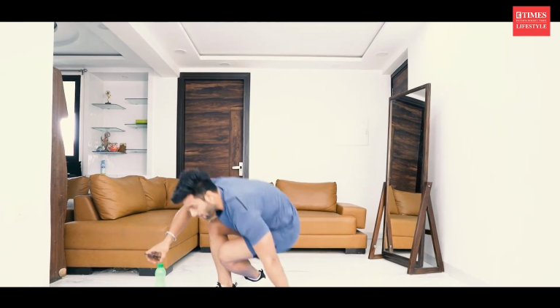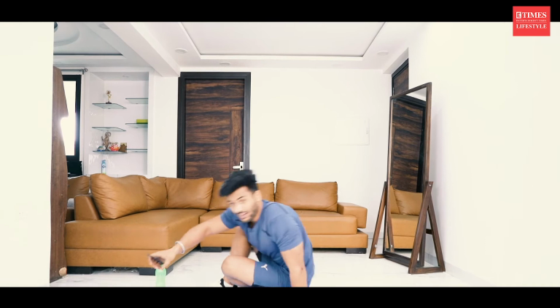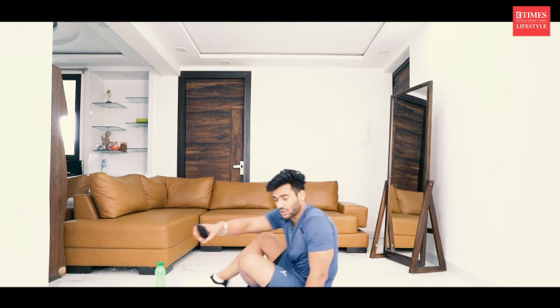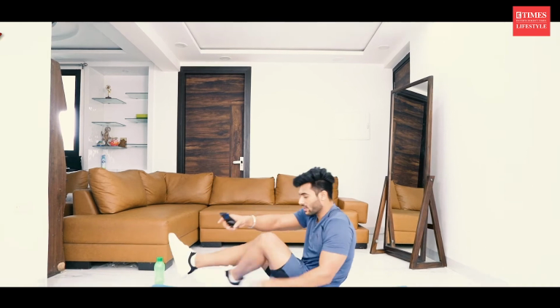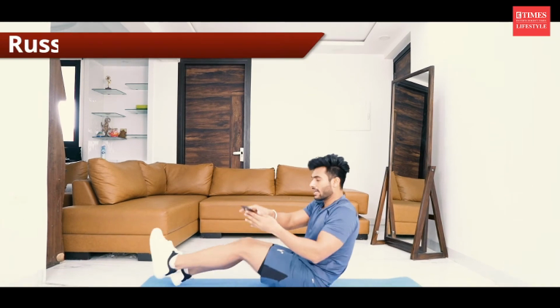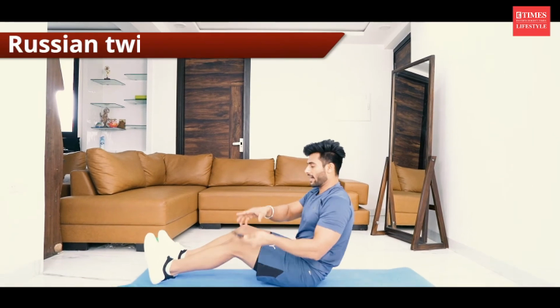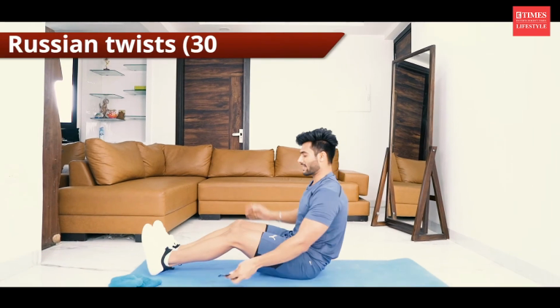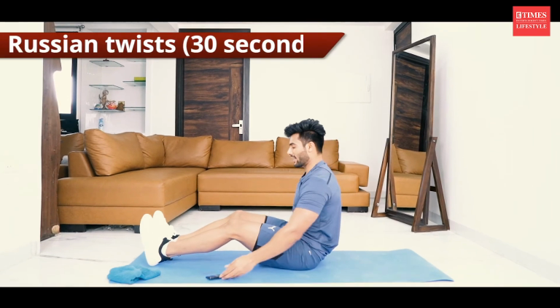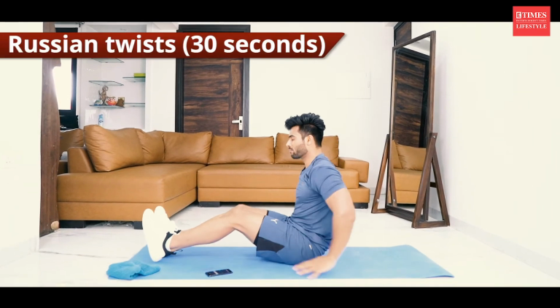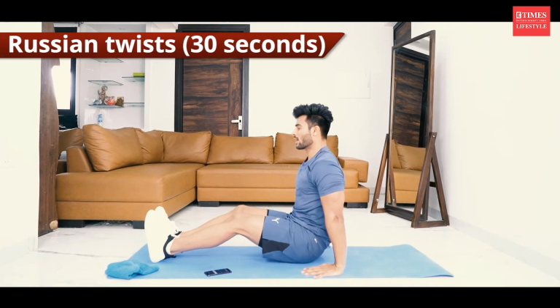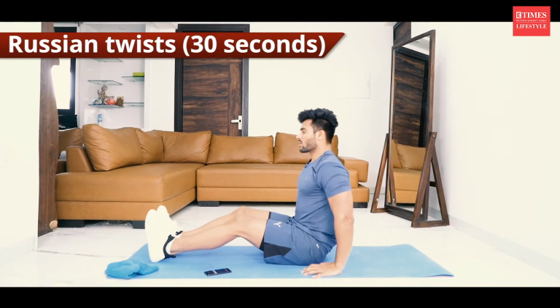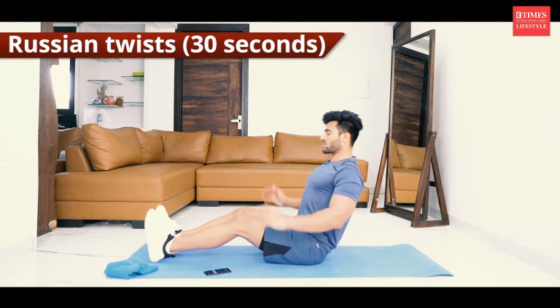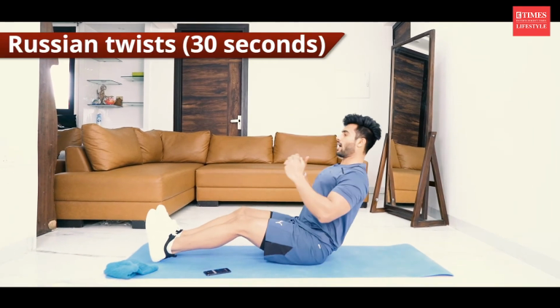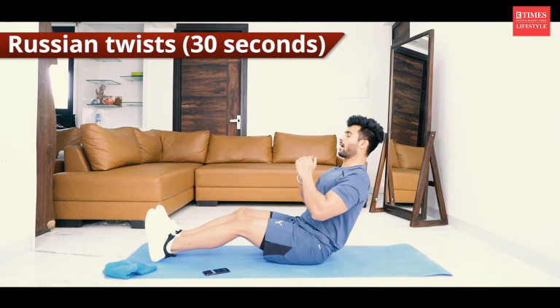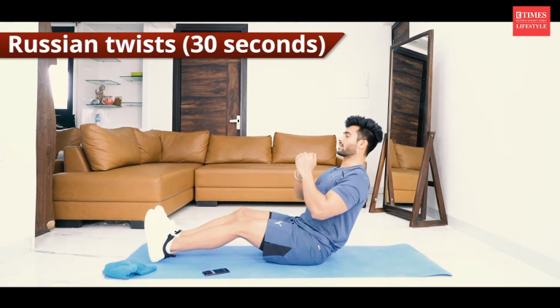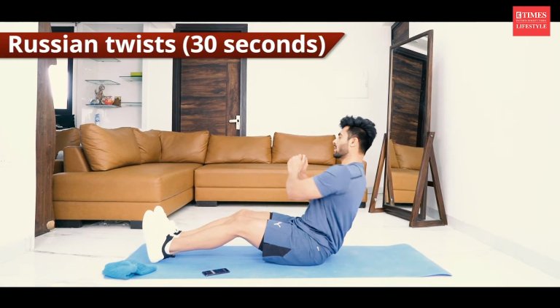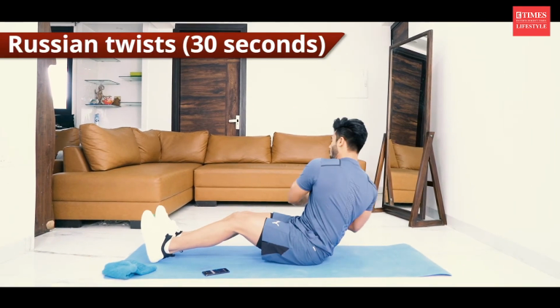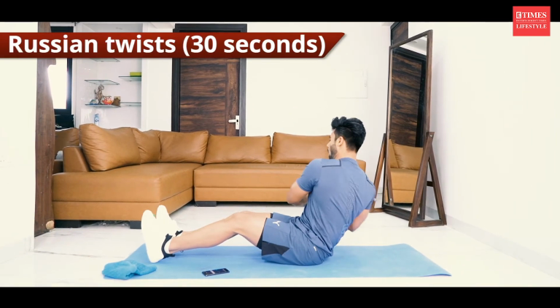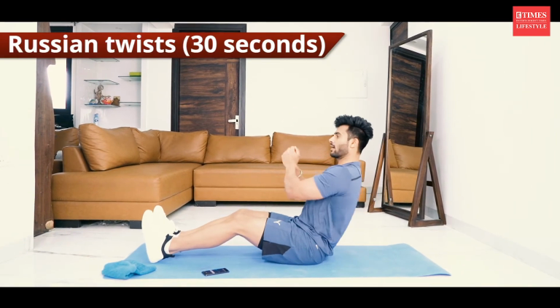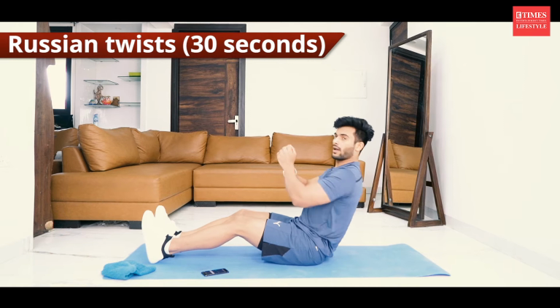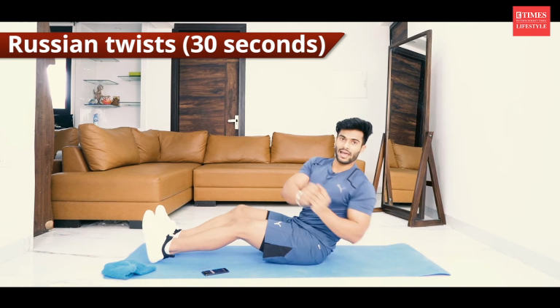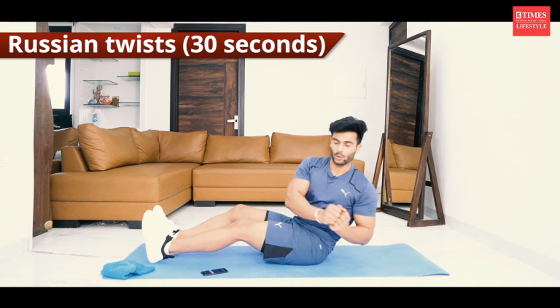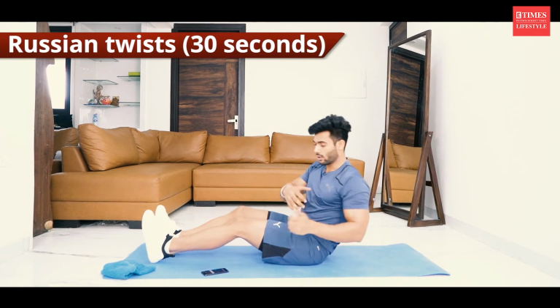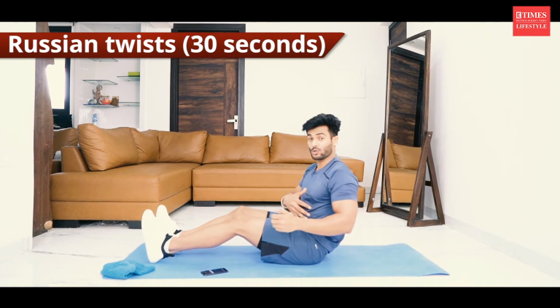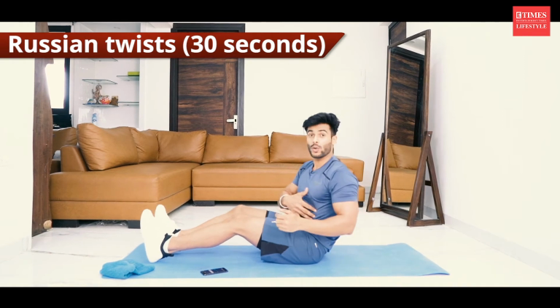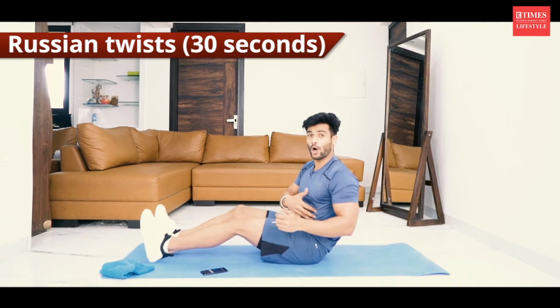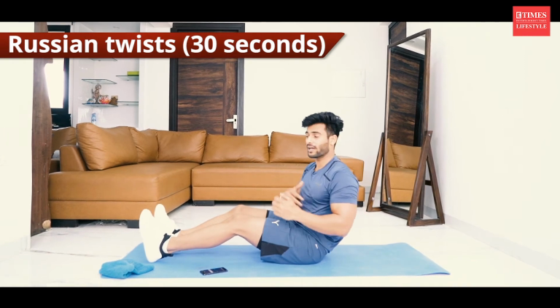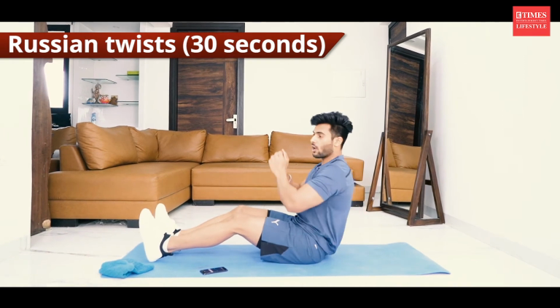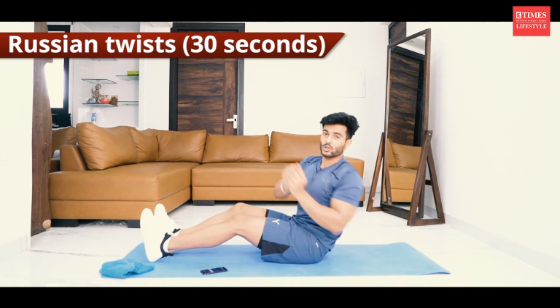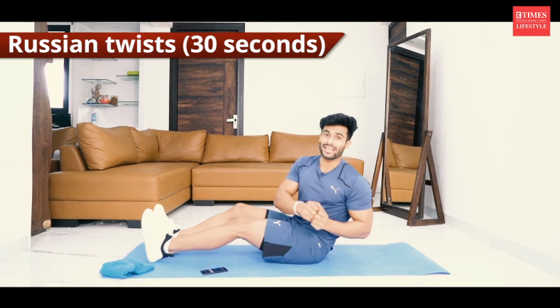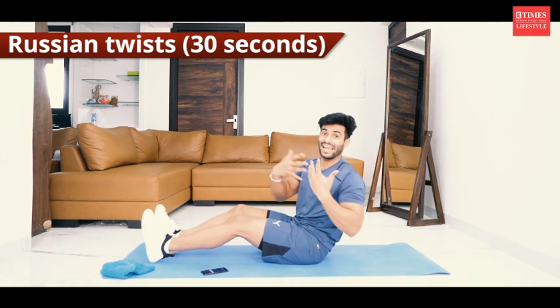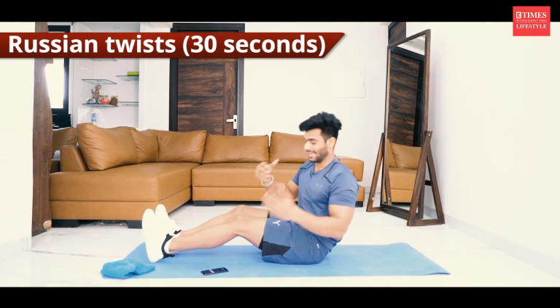My favorite: Russian twist. Chest high up, like this — one and then two. You have to squeeze the oblique. When you squeeze, exhale.